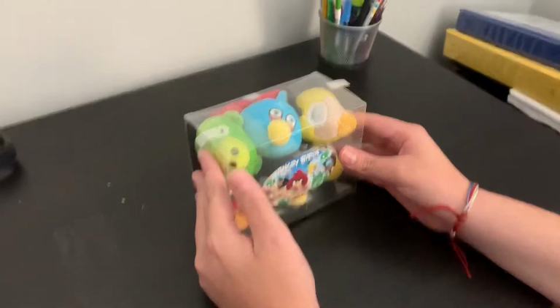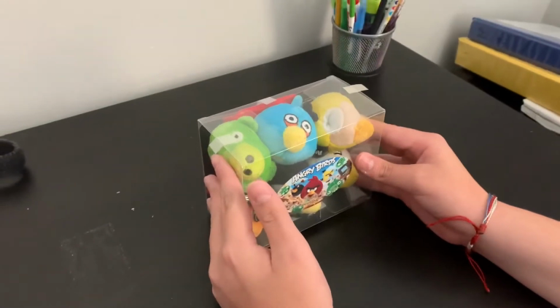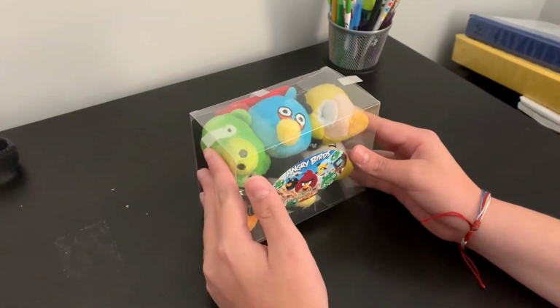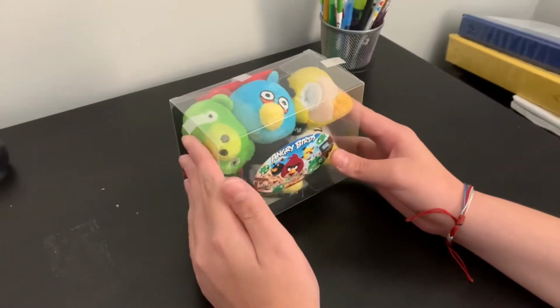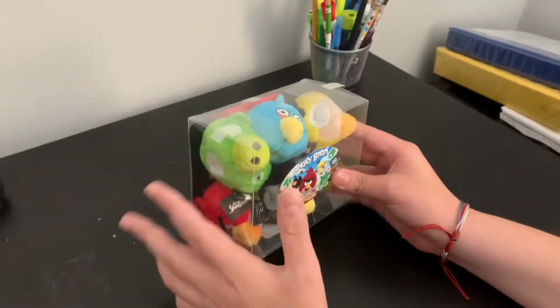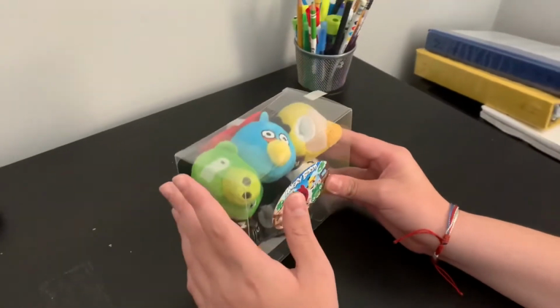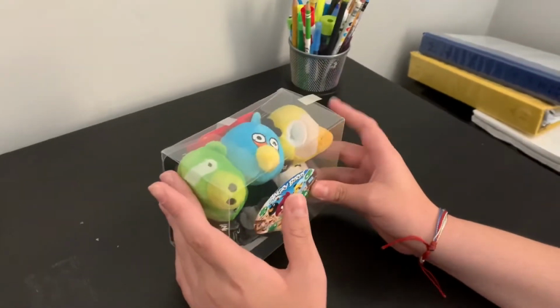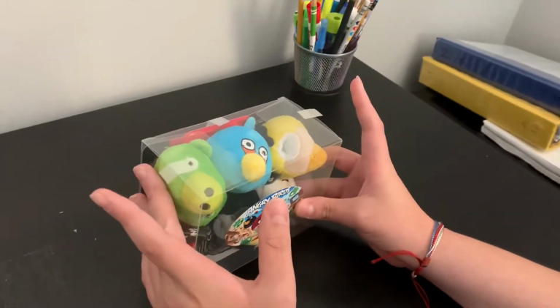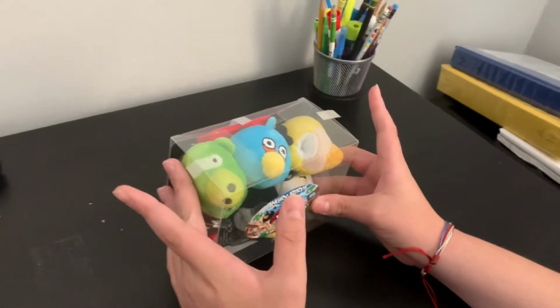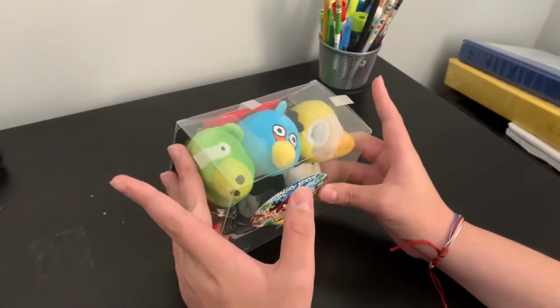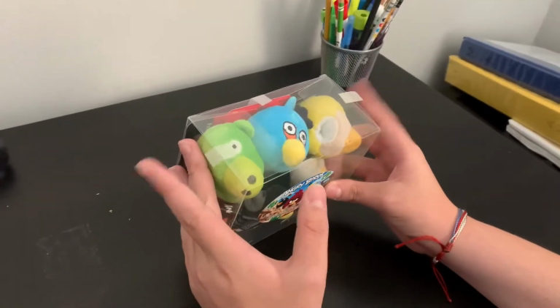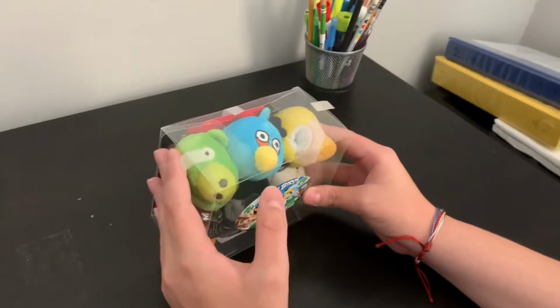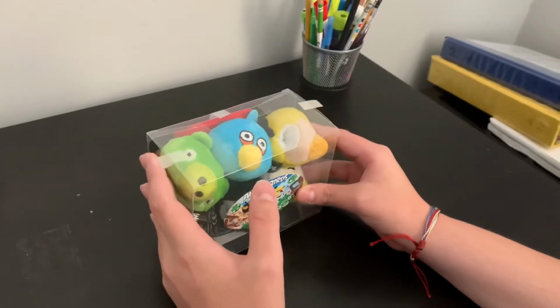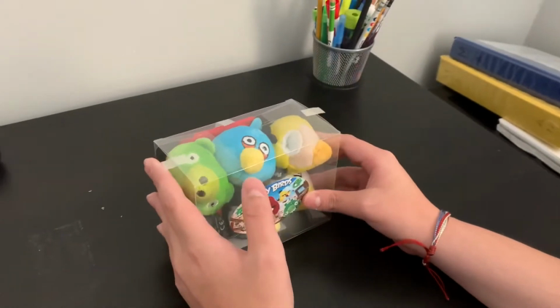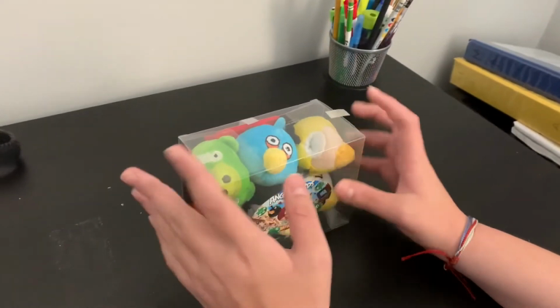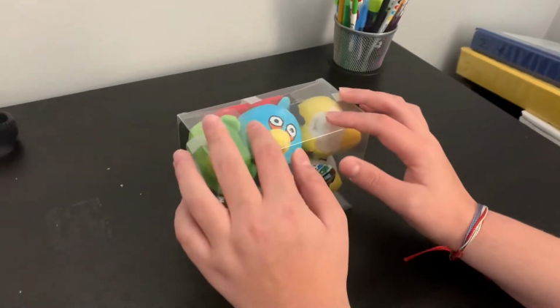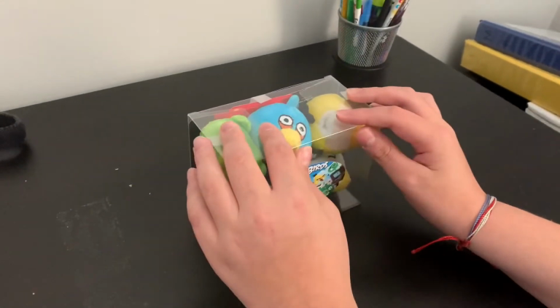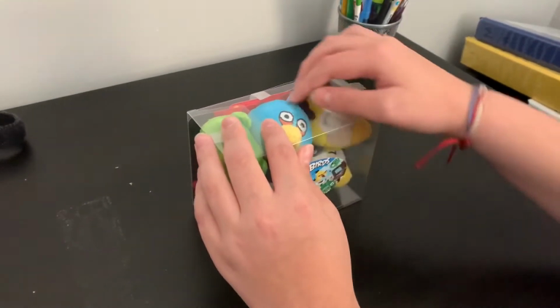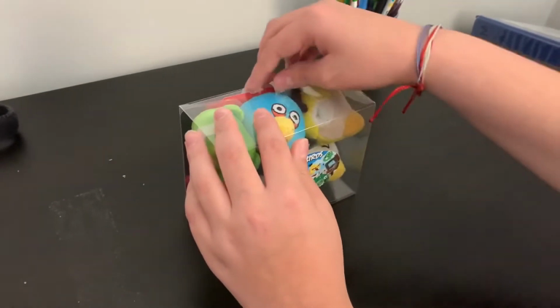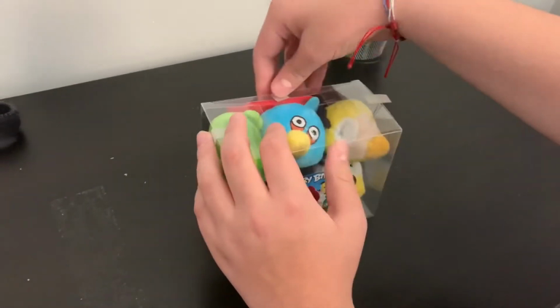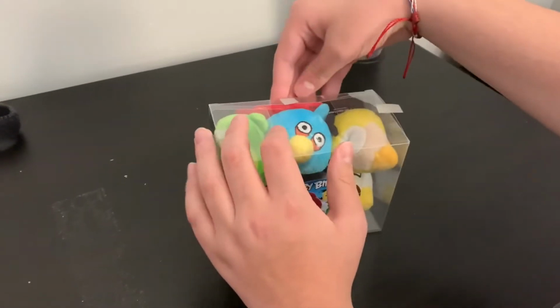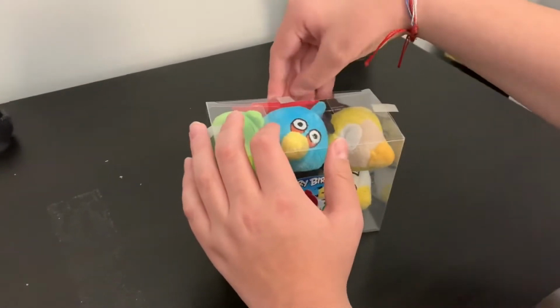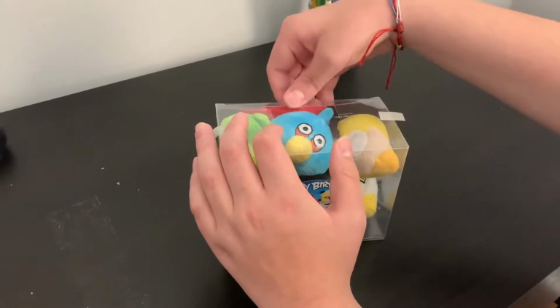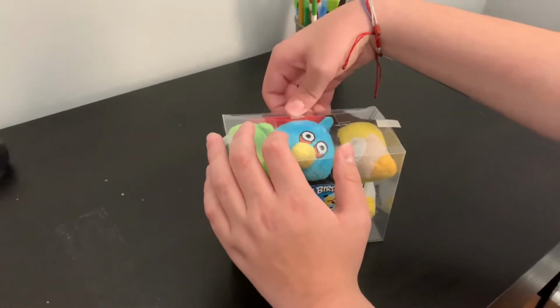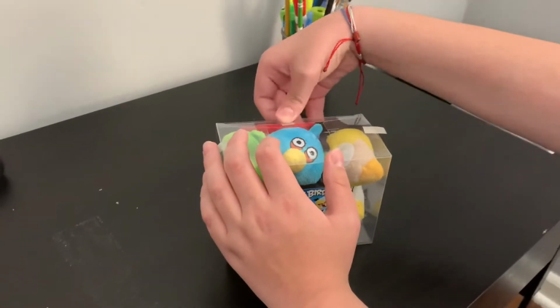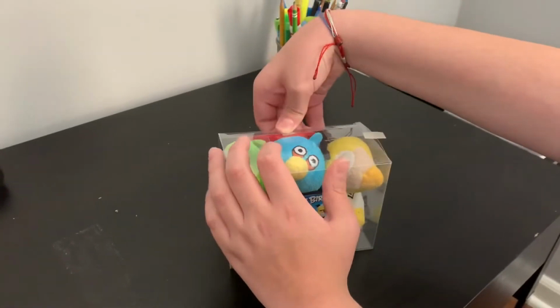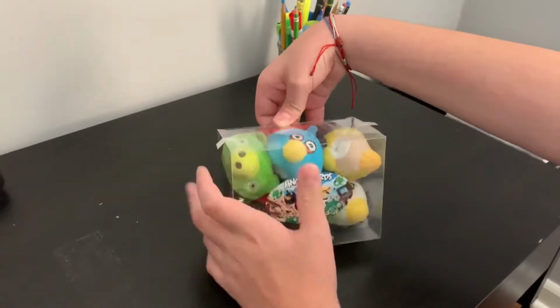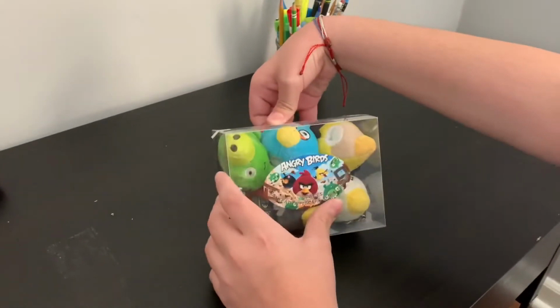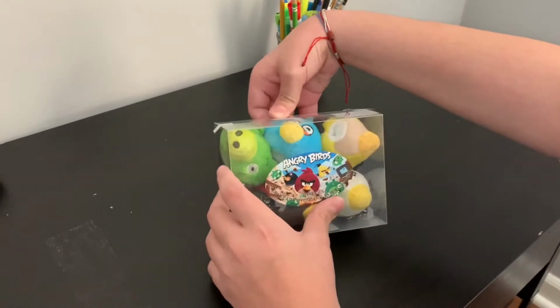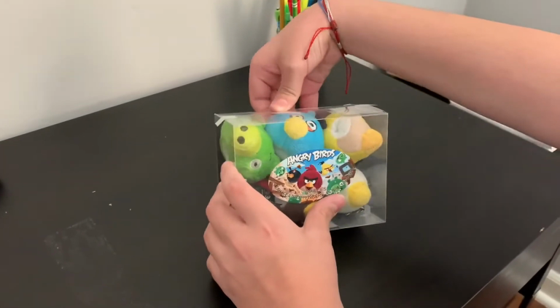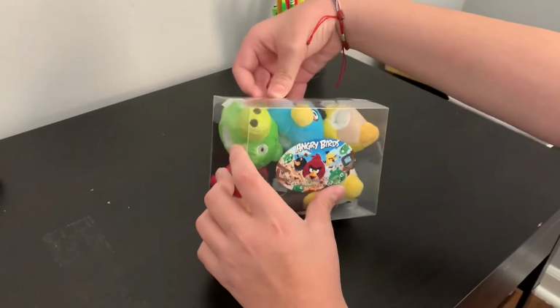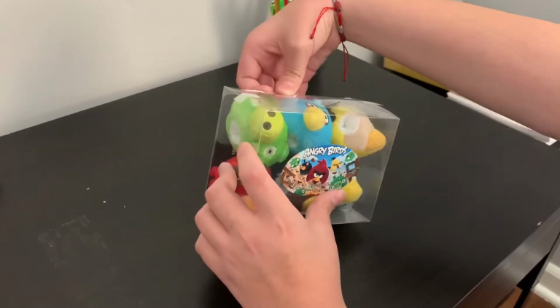Hello guys, it's OffSpecTurtle here, and I'm doing something that I haven't done before. I'm doing a toy review. This is Angry Birds finger puppets, I believe.